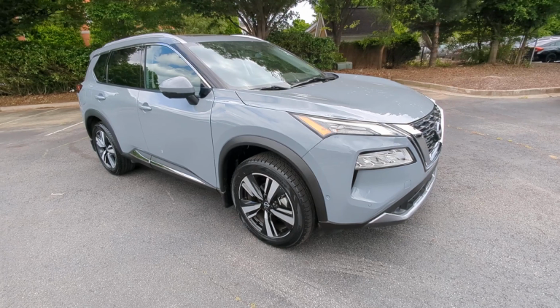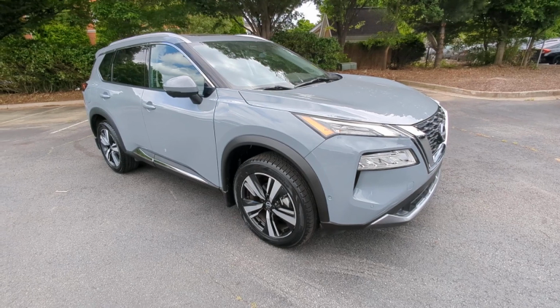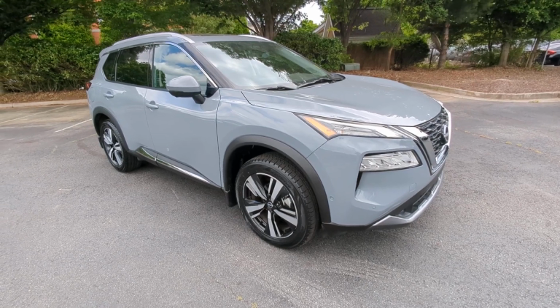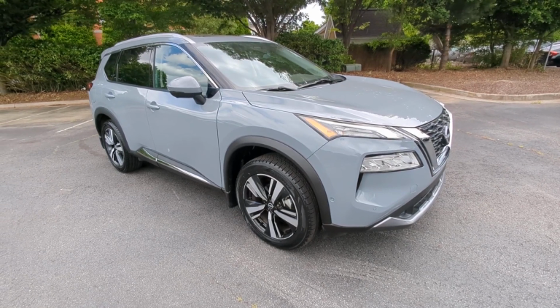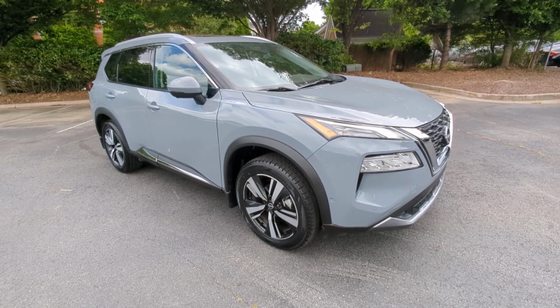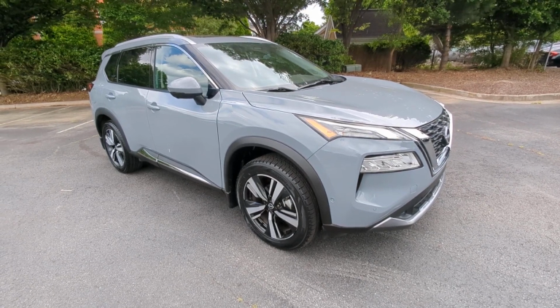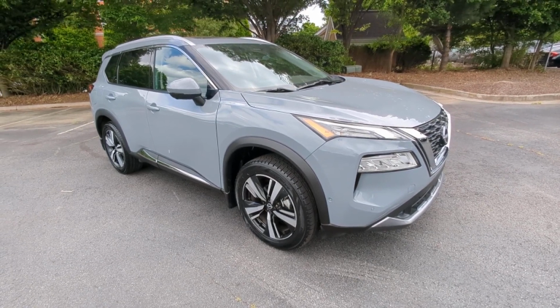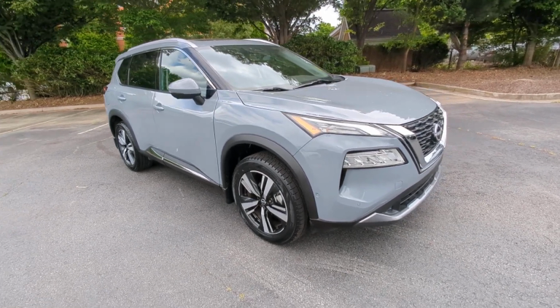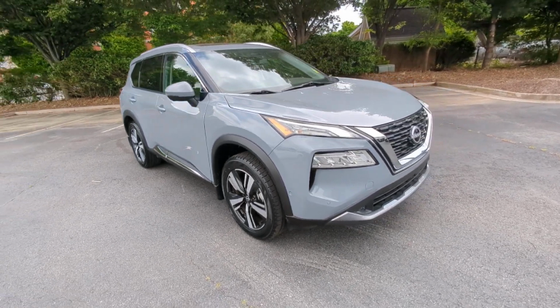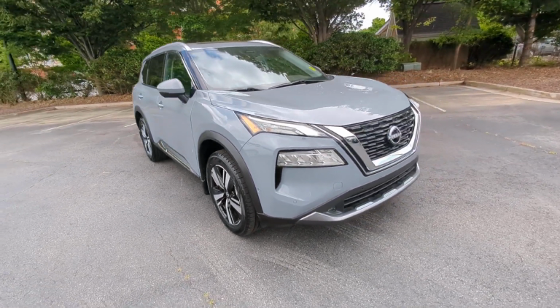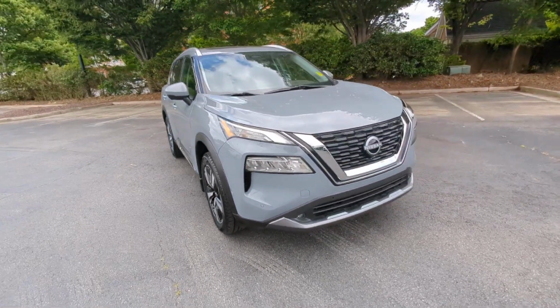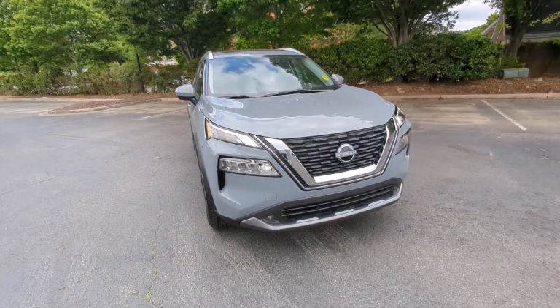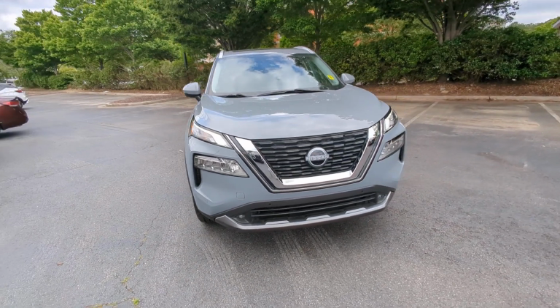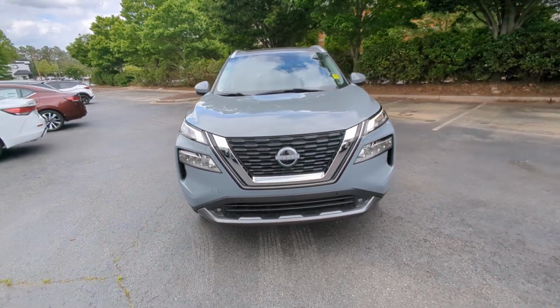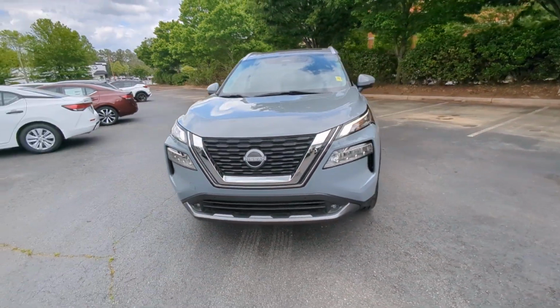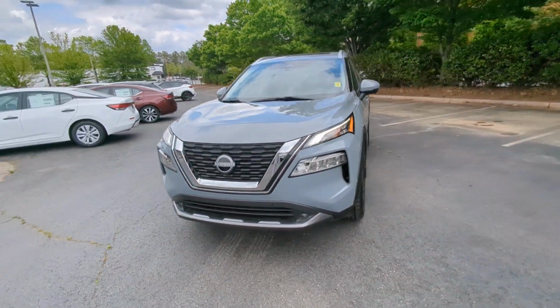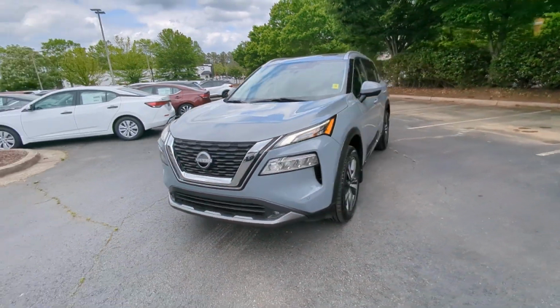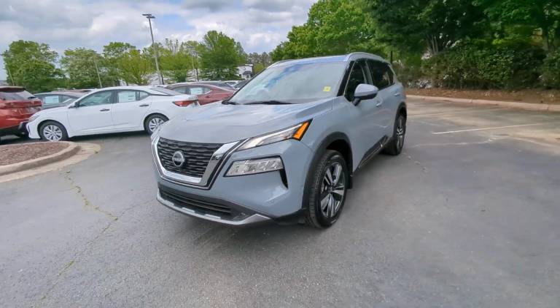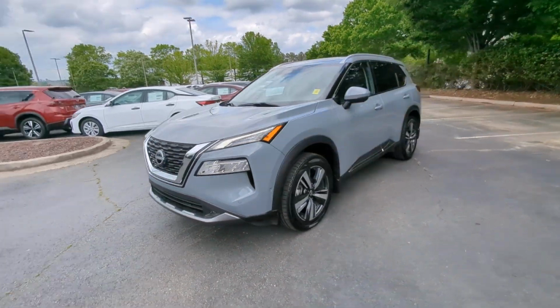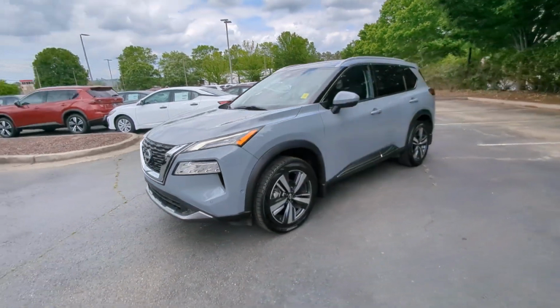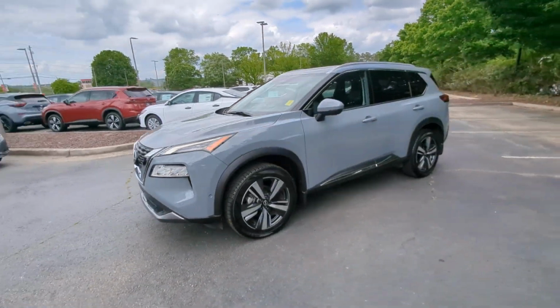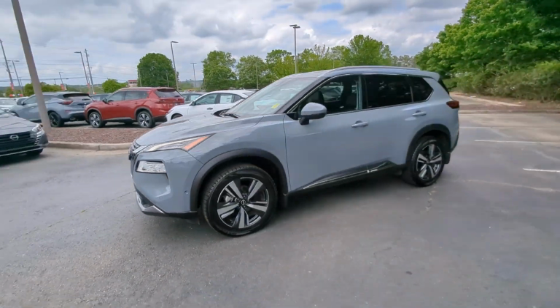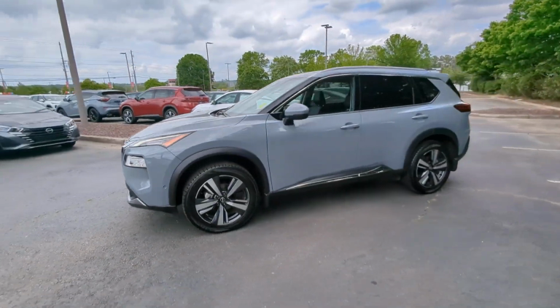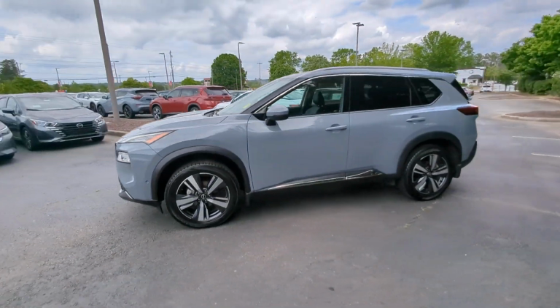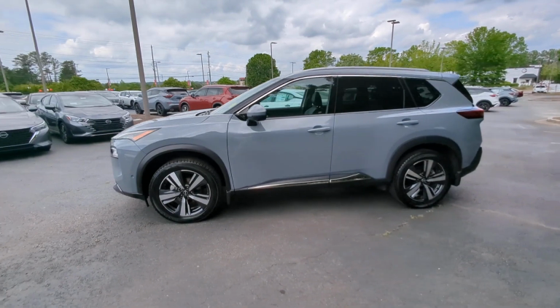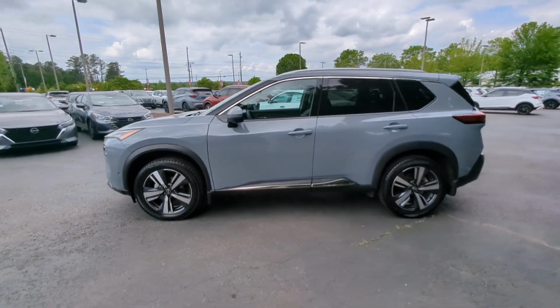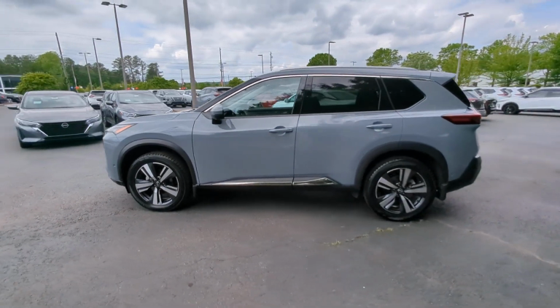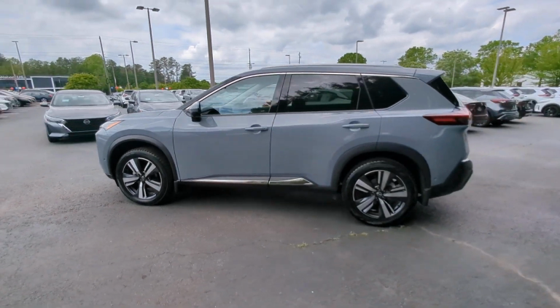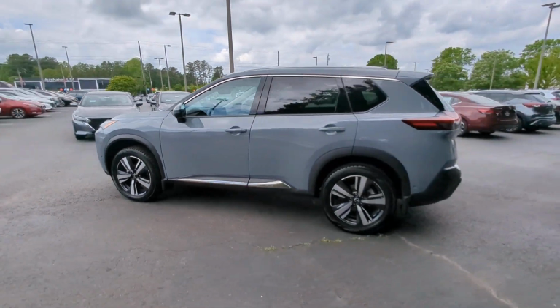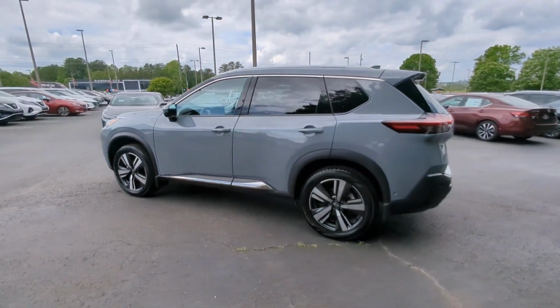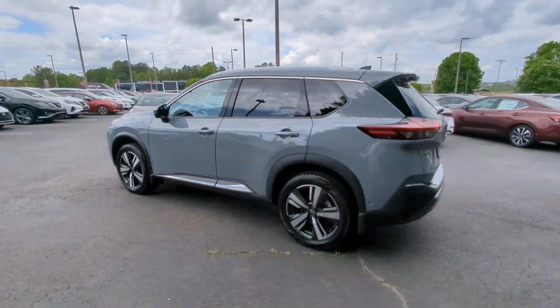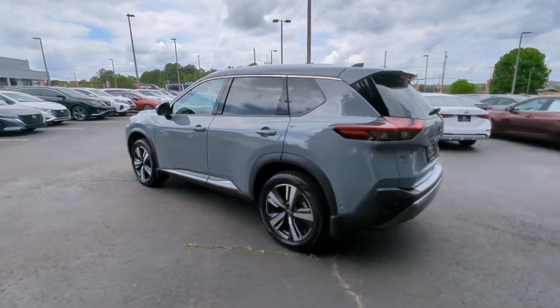You just found the 2022 Nissan Rogue. This vehicle is an outstanding buy with fewer than 35,000 miles on the odometer. Style, security, and efficiency blend beautifully in this Nissan Rogue.